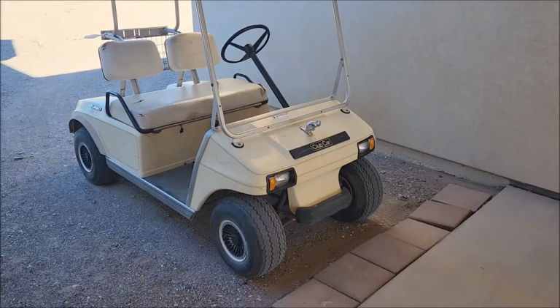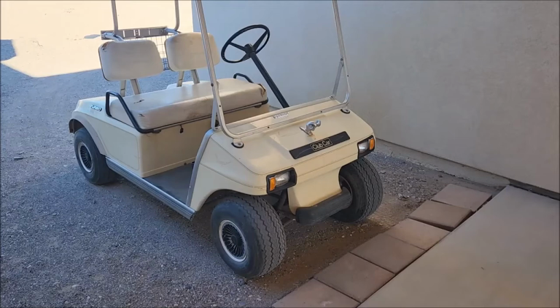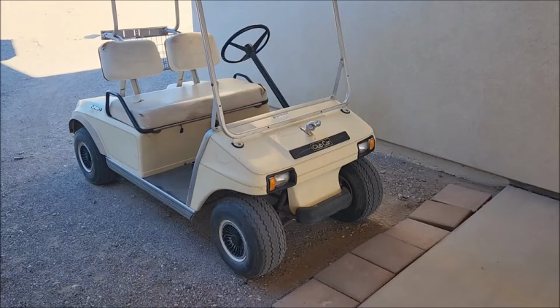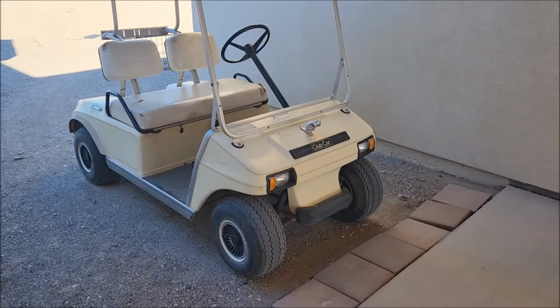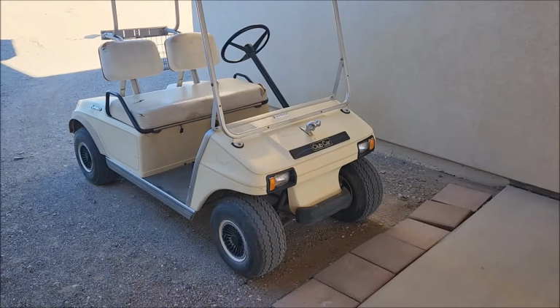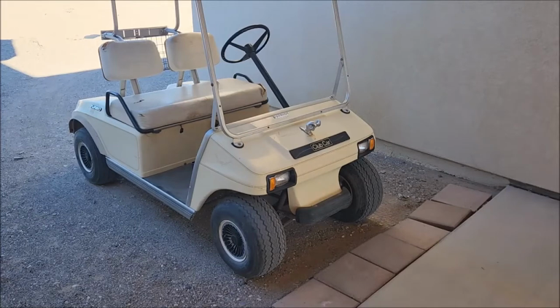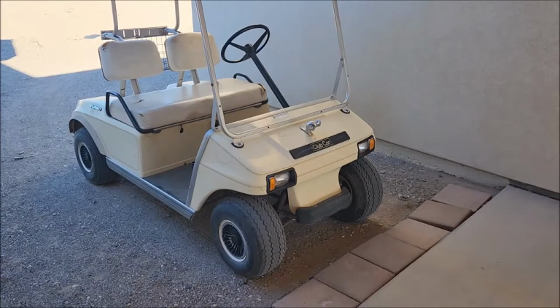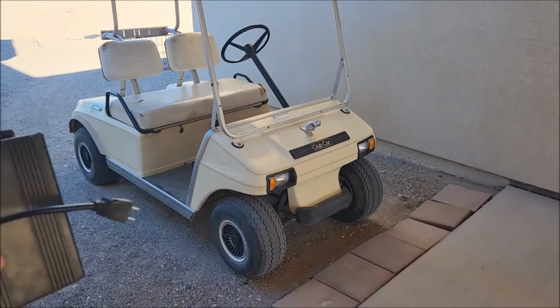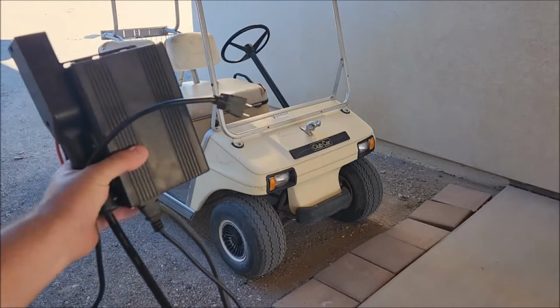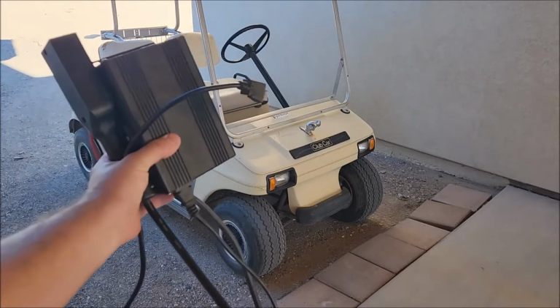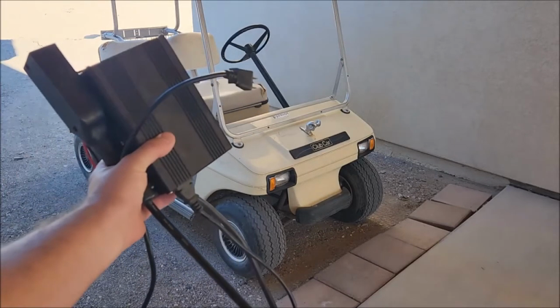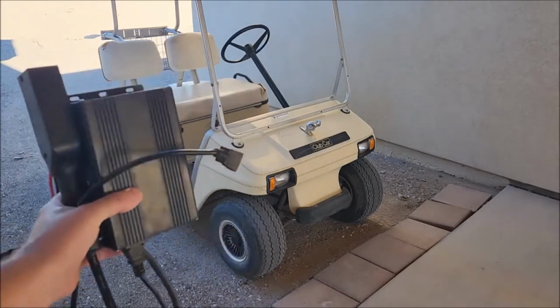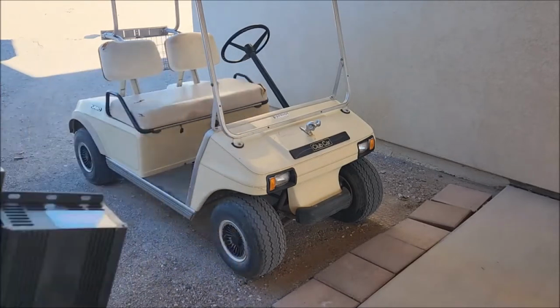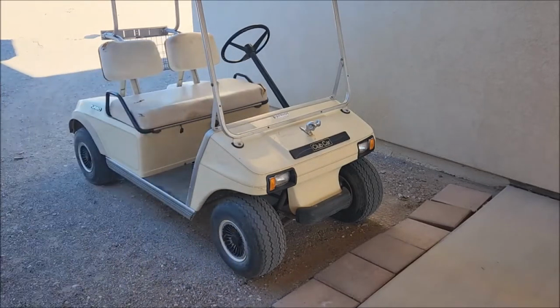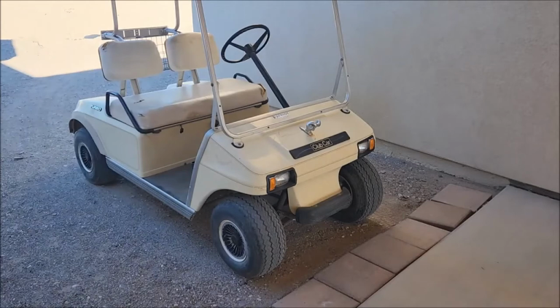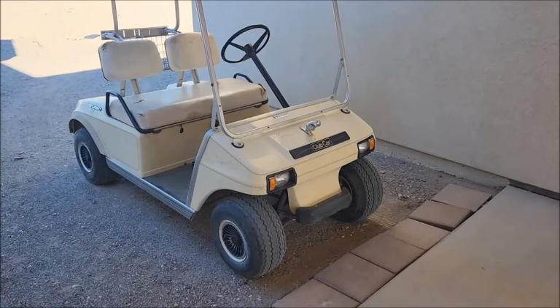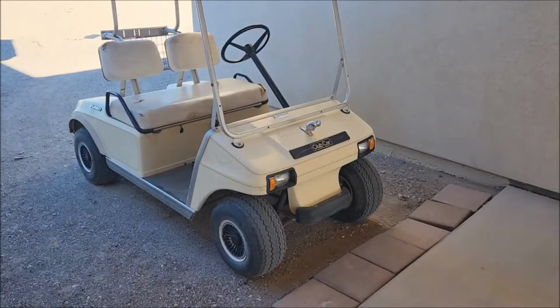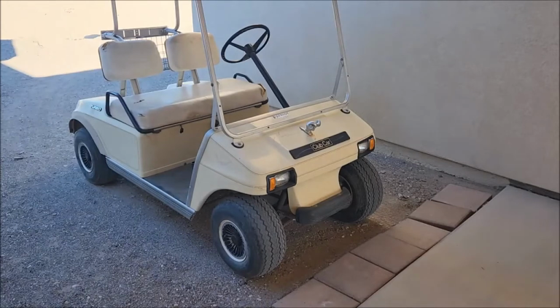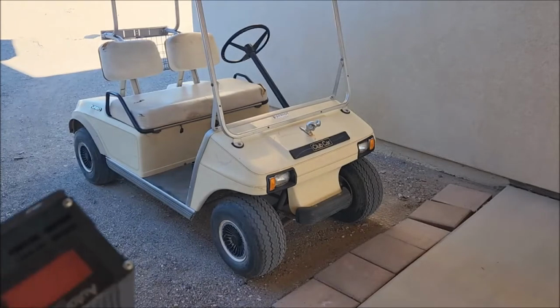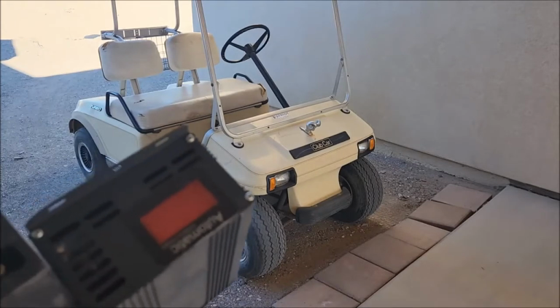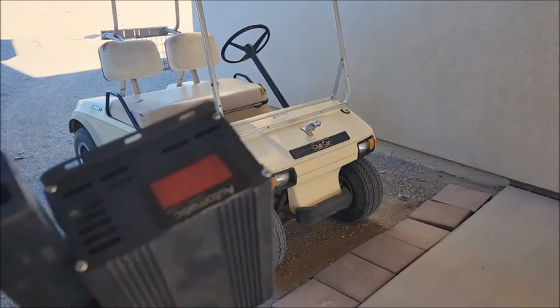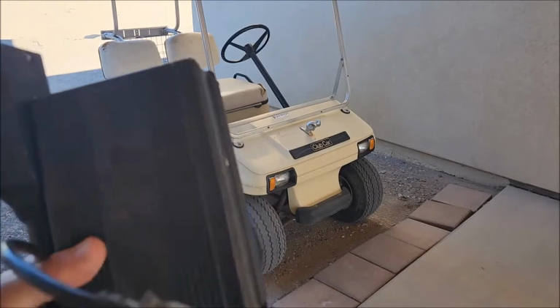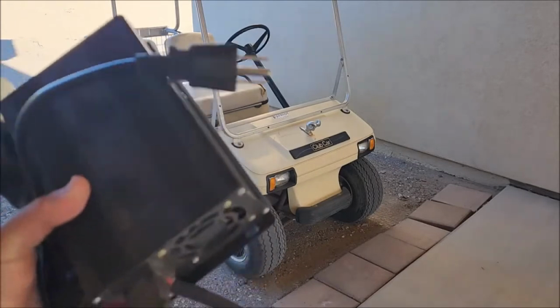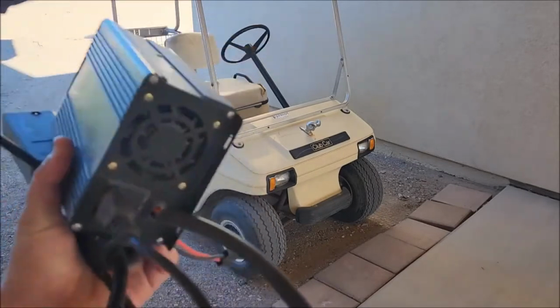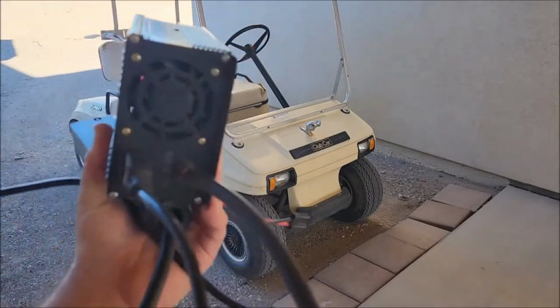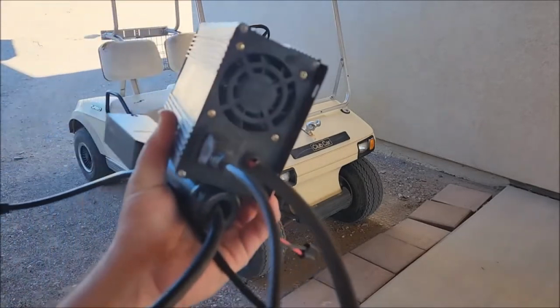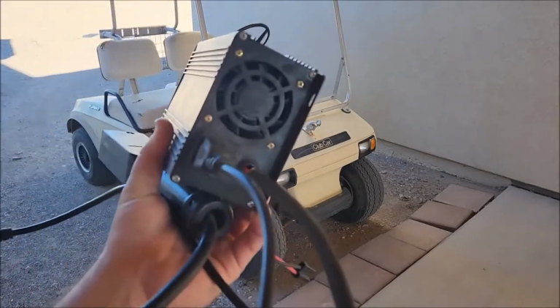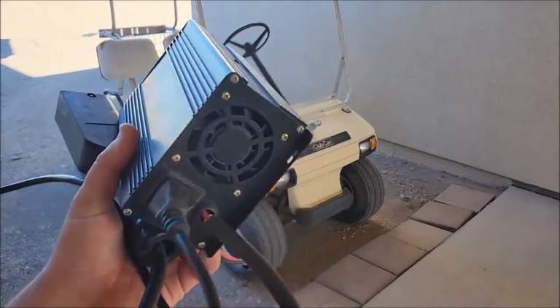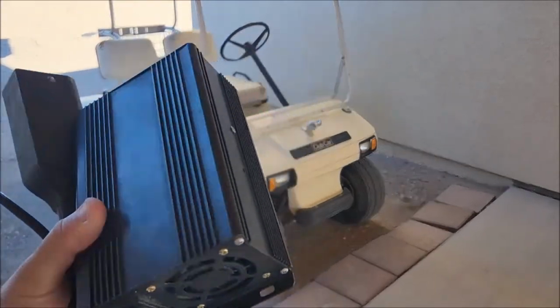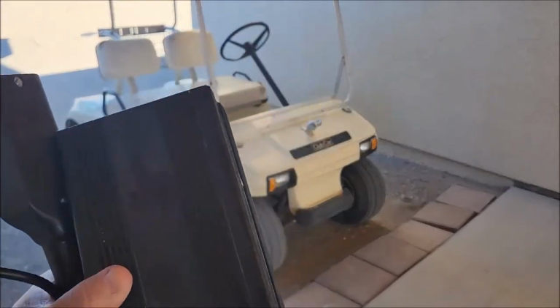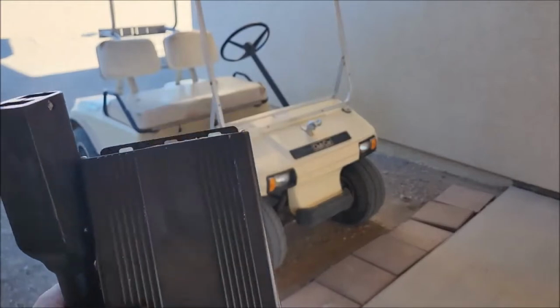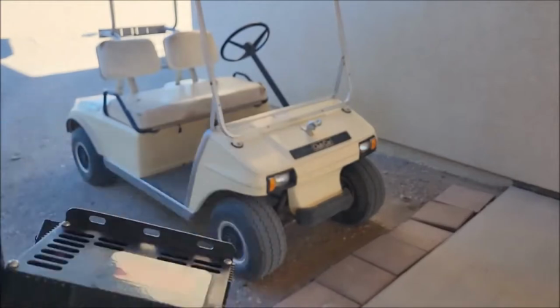This is a Pifo charger that I got off Amazon, and it takes about two days to charge this thing. It's on its last leg — the wire's coming off, the little fan doesn't spin anymore.